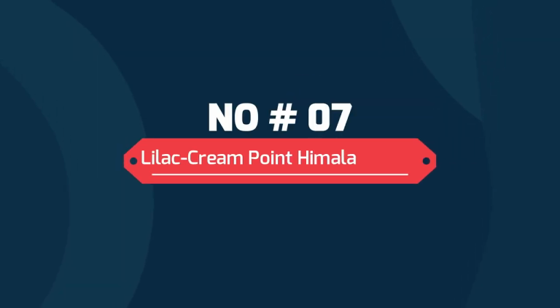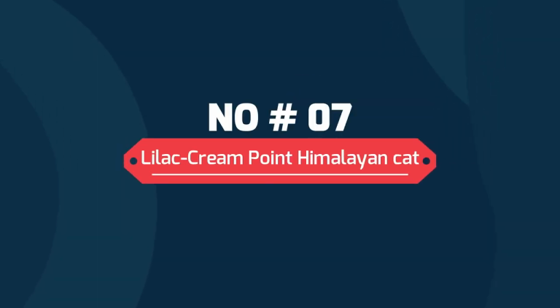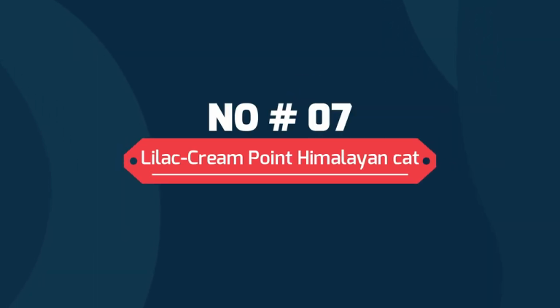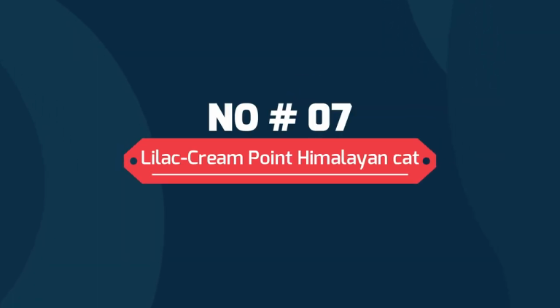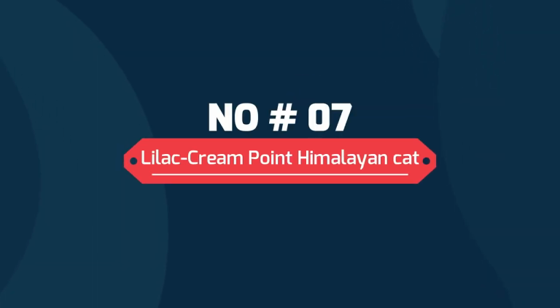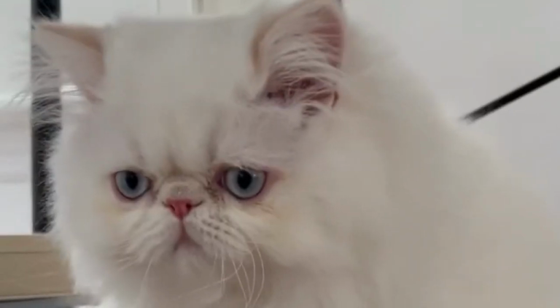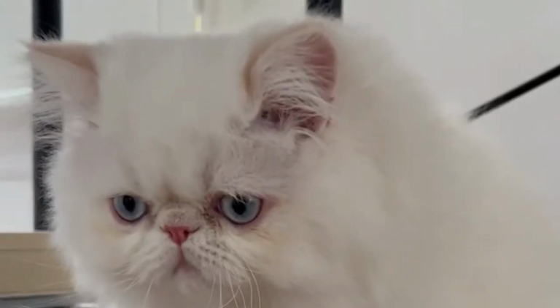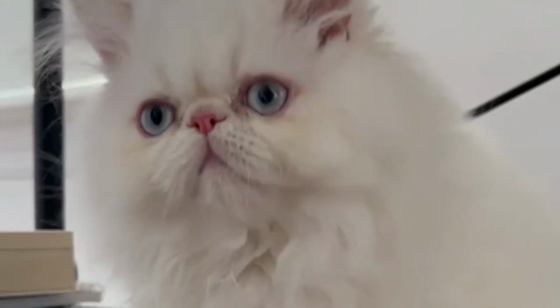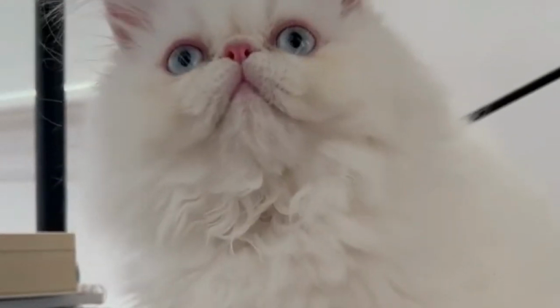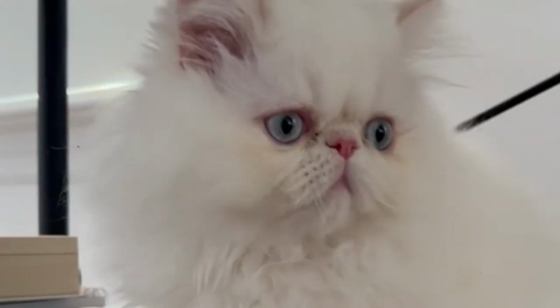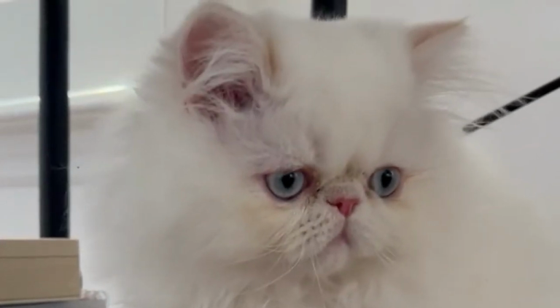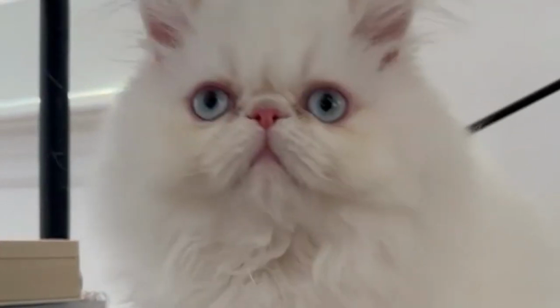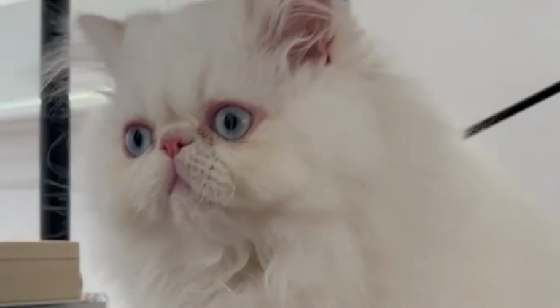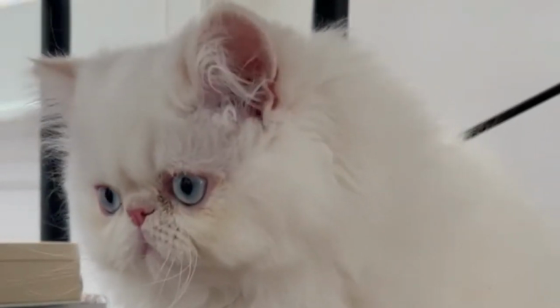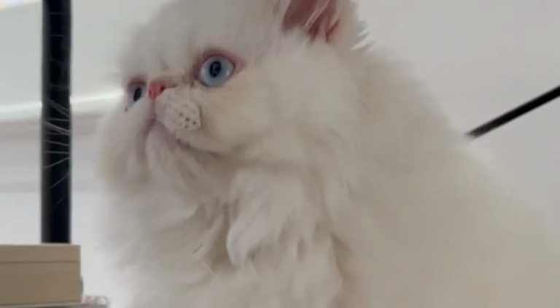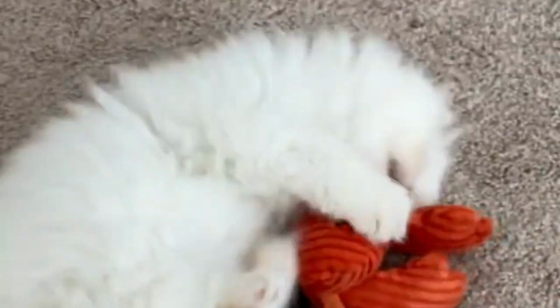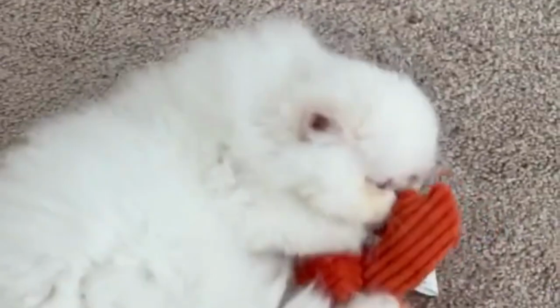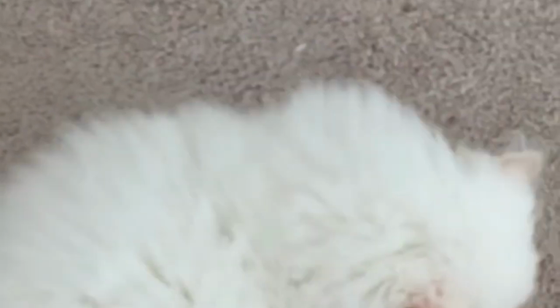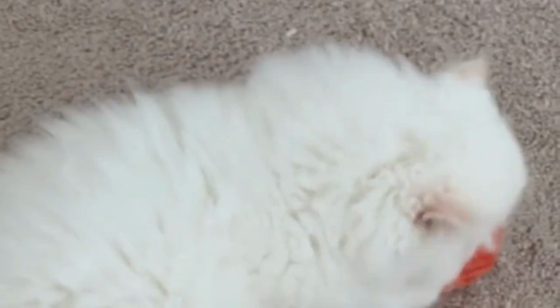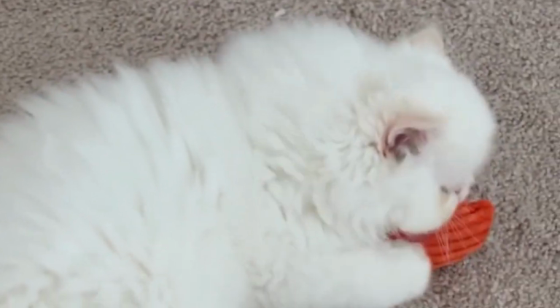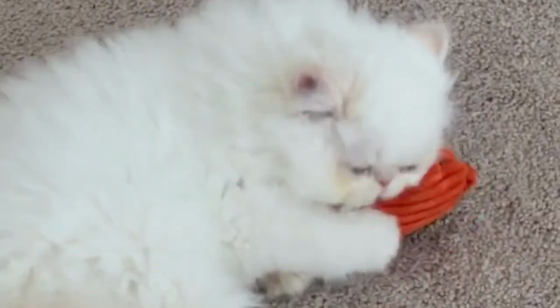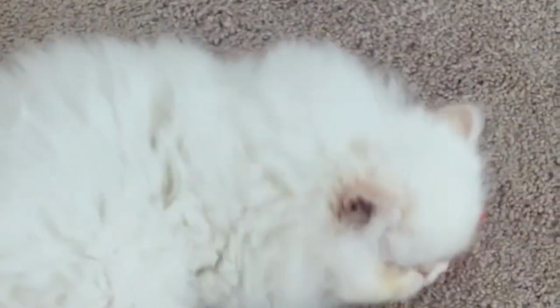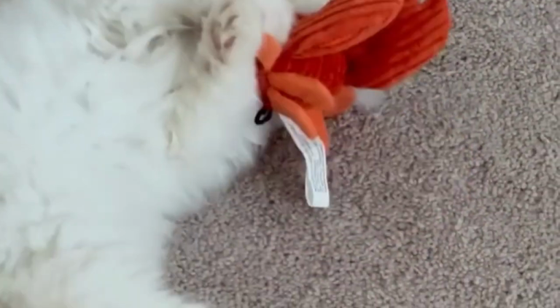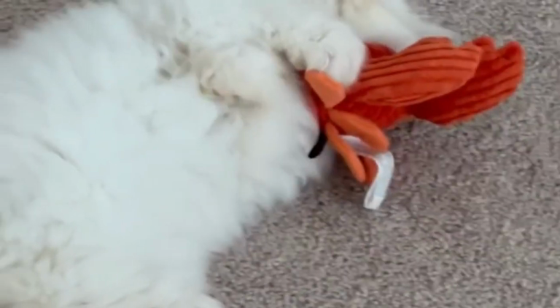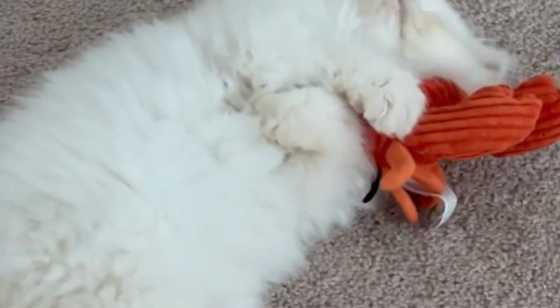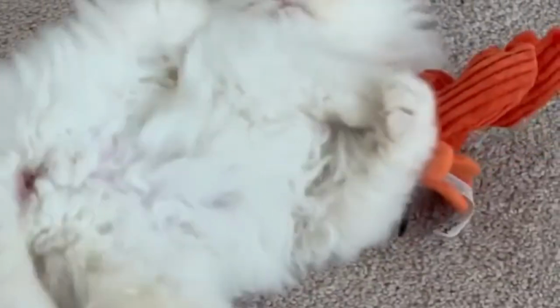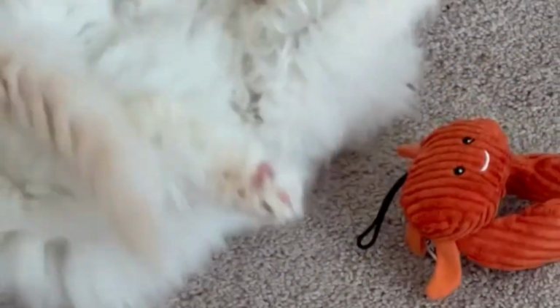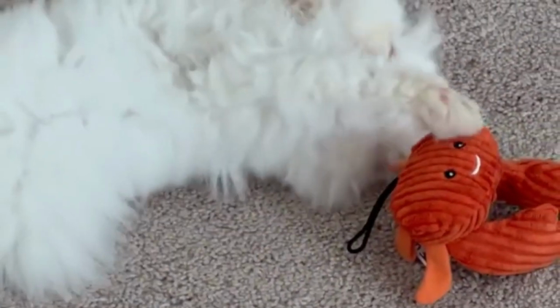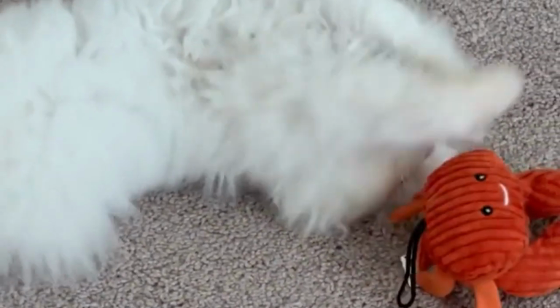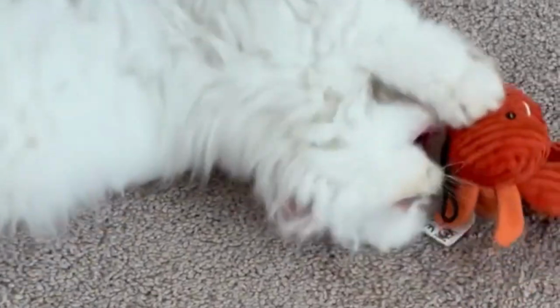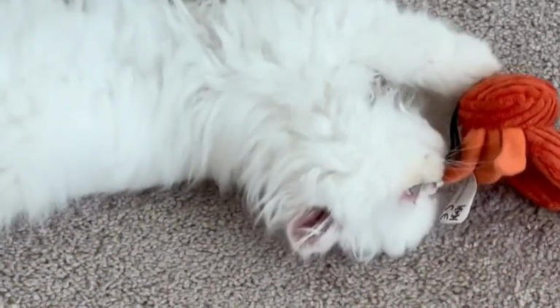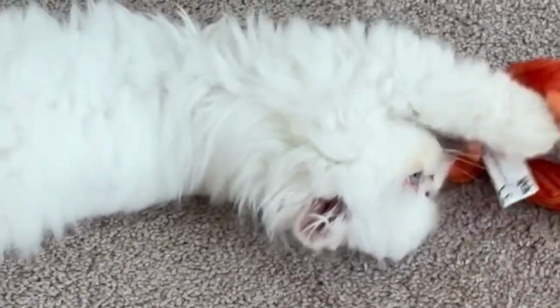Lilac Cream Point Himalayan Cat. Lilac is an exceptionally hard to come by color but striking in its beauty. Glacial white body, lilac points with cream patches, cool pink or lavender pink nose and paws, and eyes like lapis lazuli.